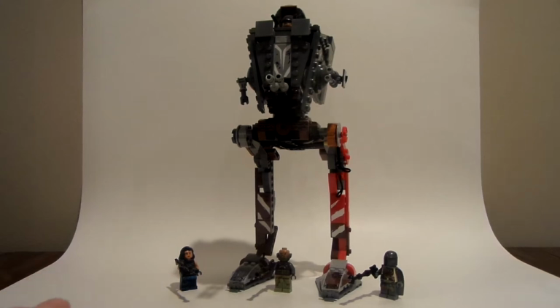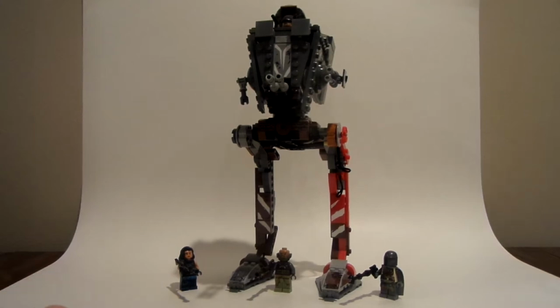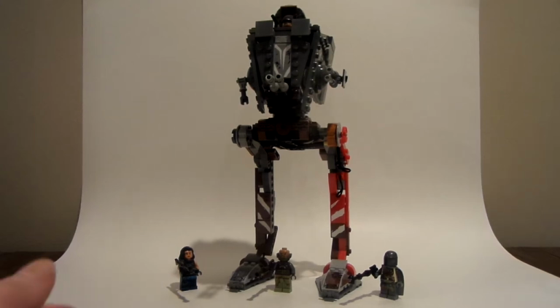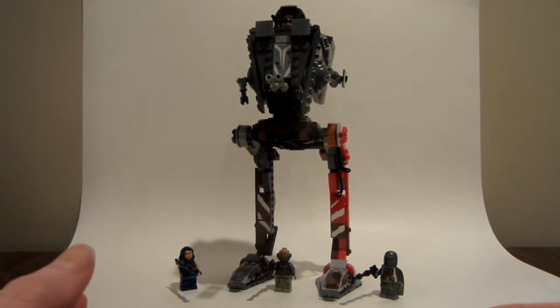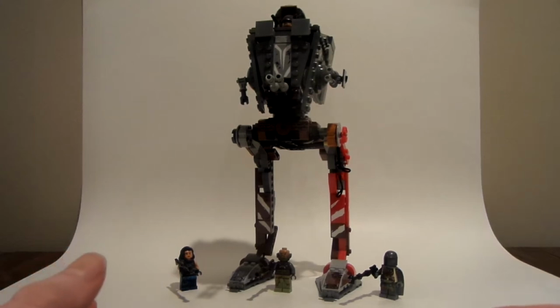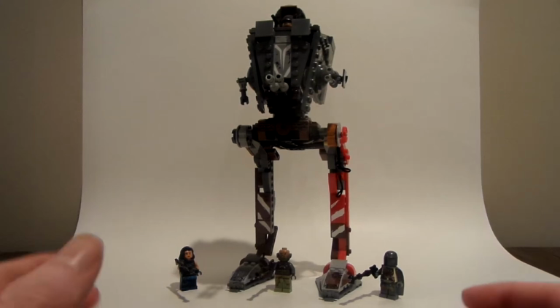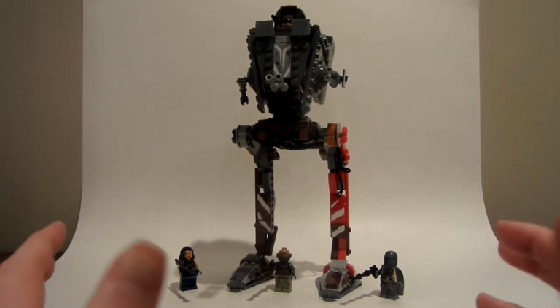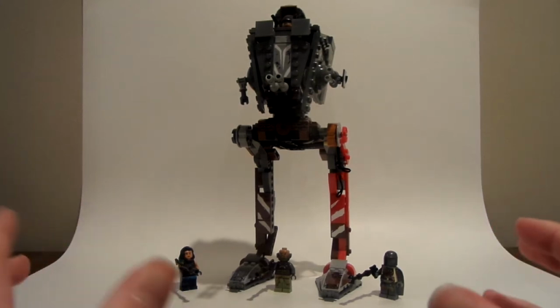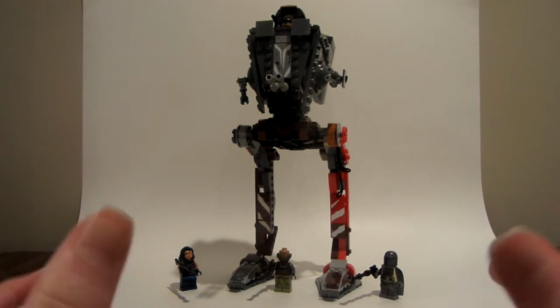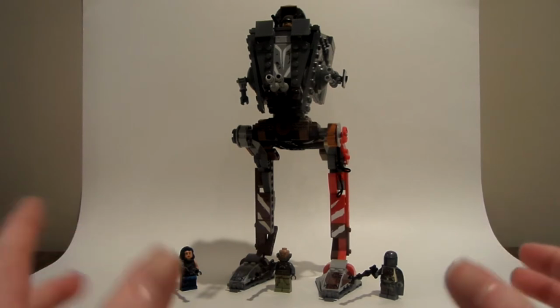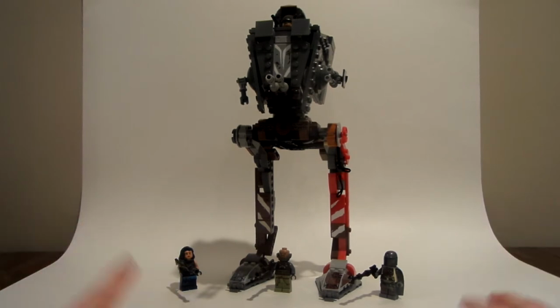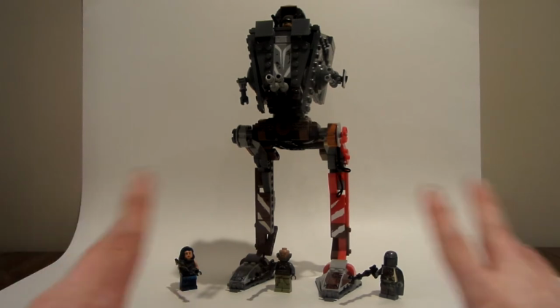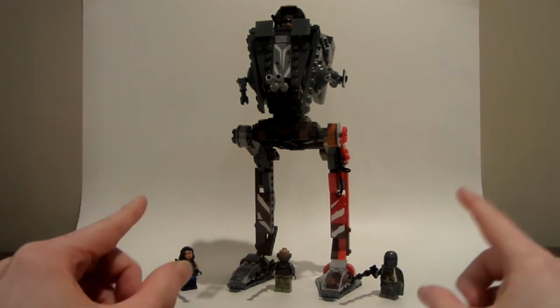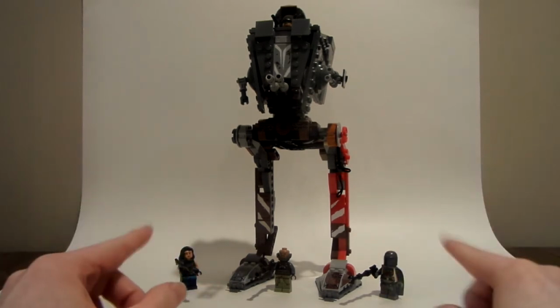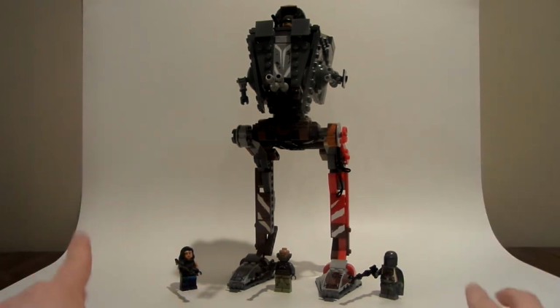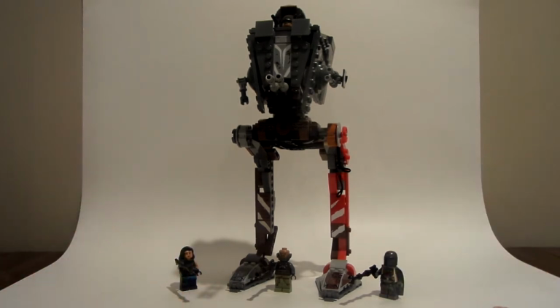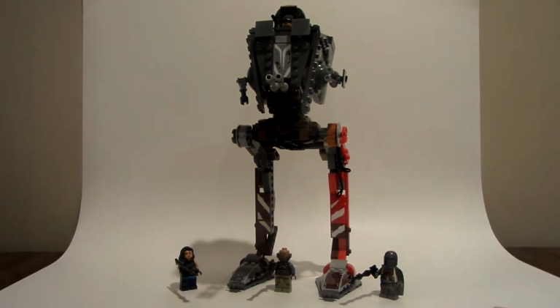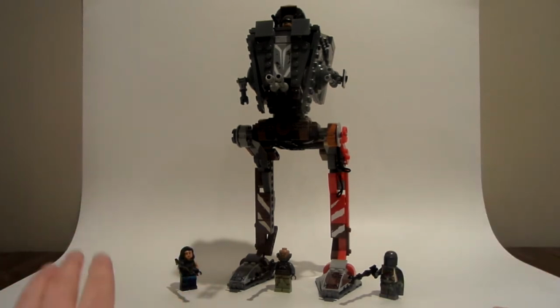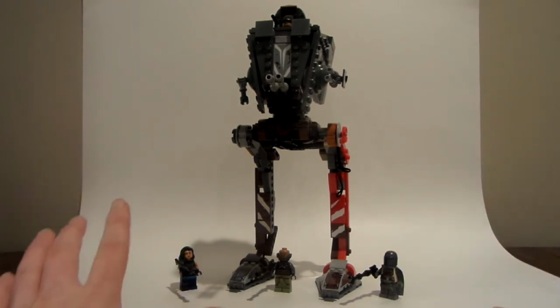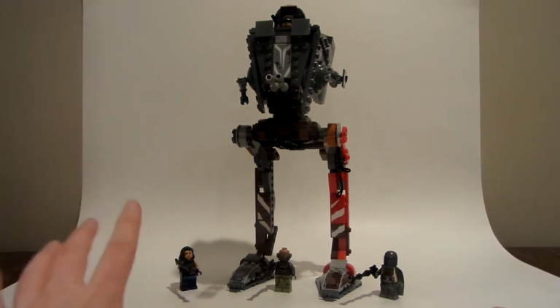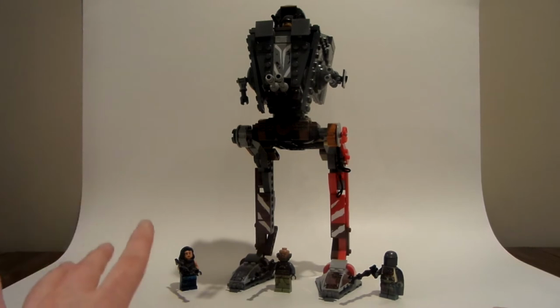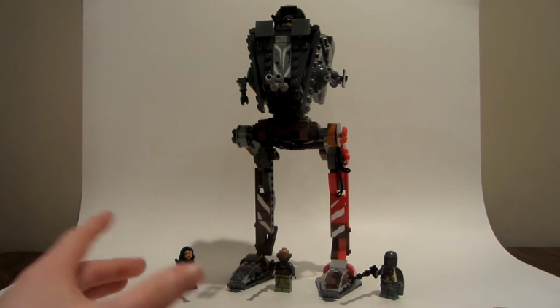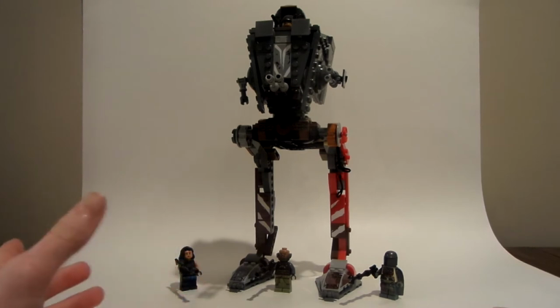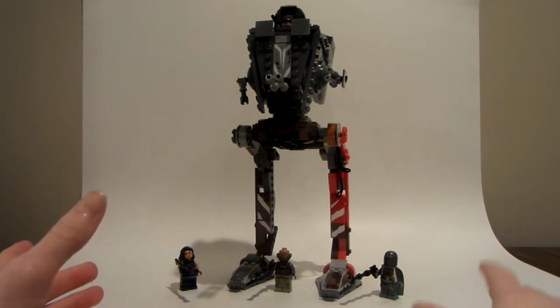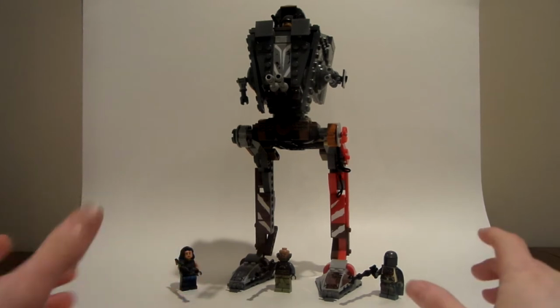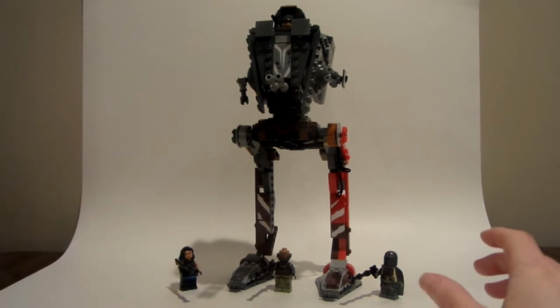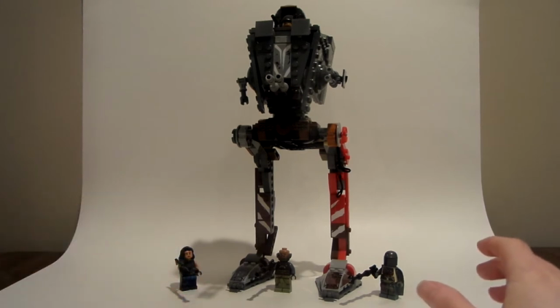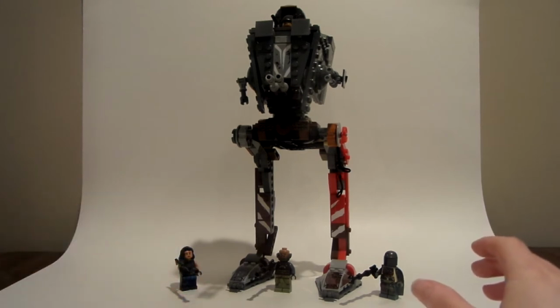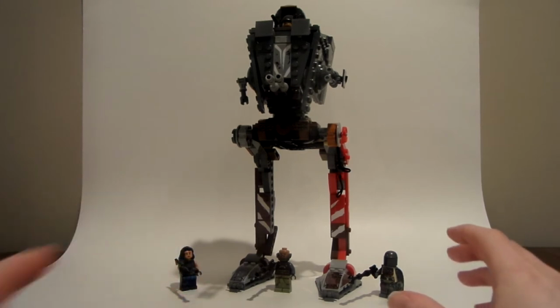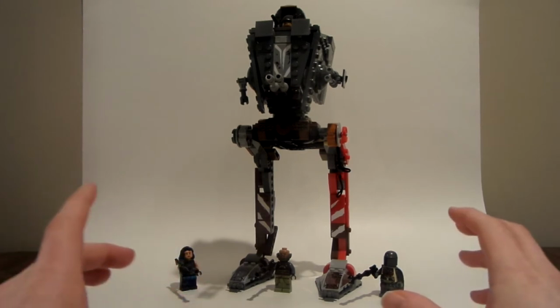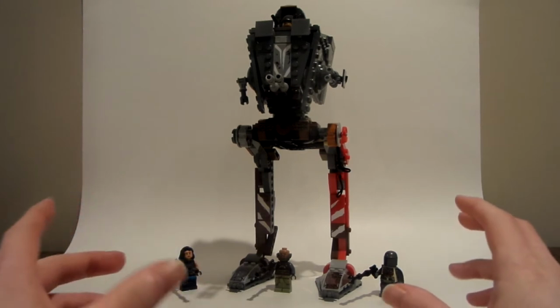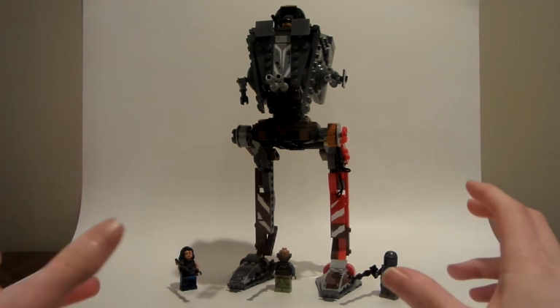Hello everybody, LEGODood11 here, and I apologize for my setup here. As you can see, this is my background I use to record videos, and as of now it's working okay.